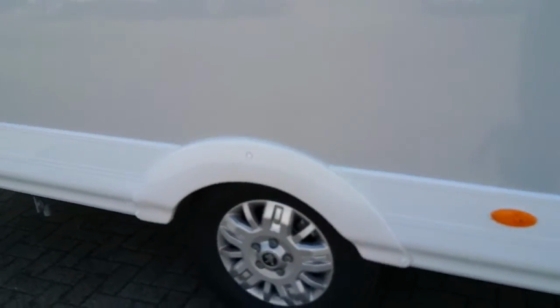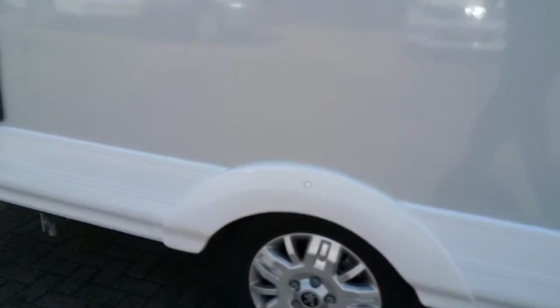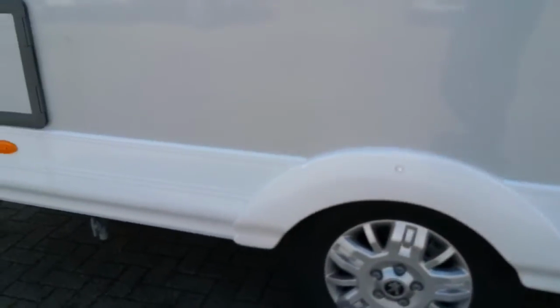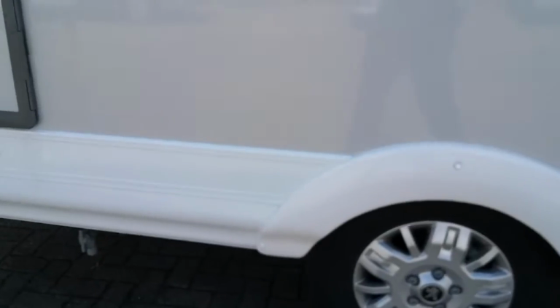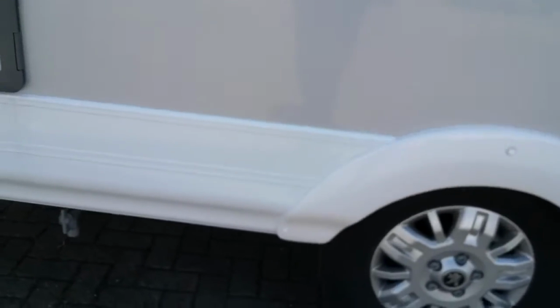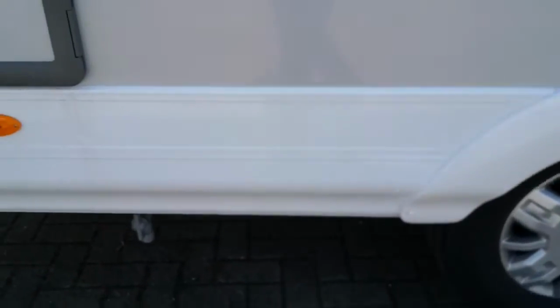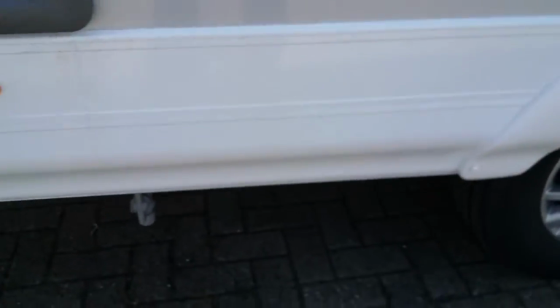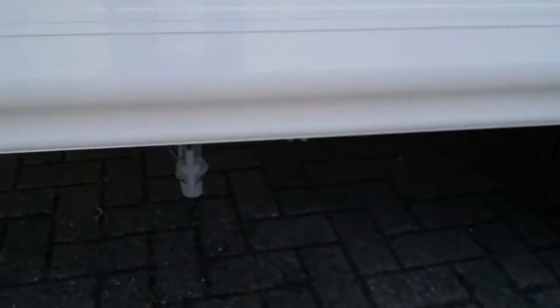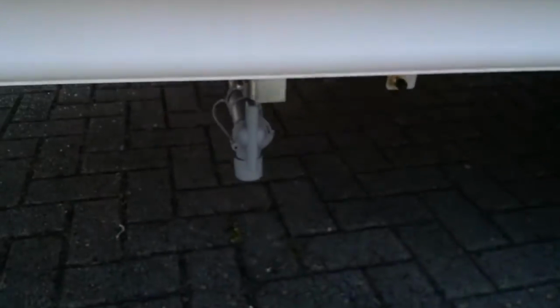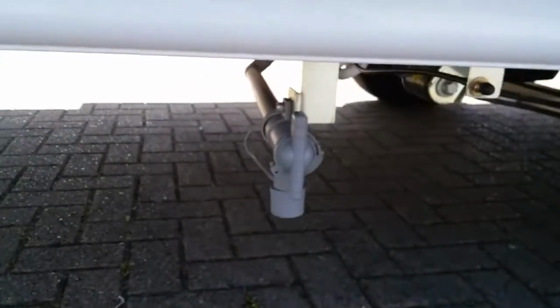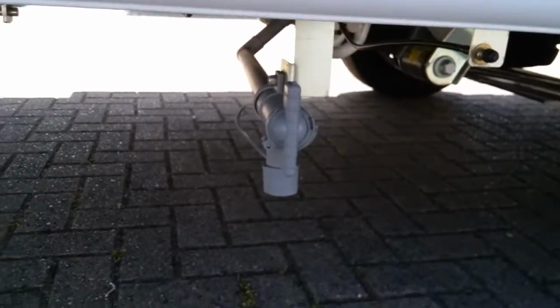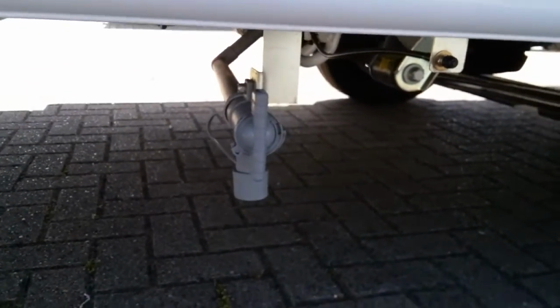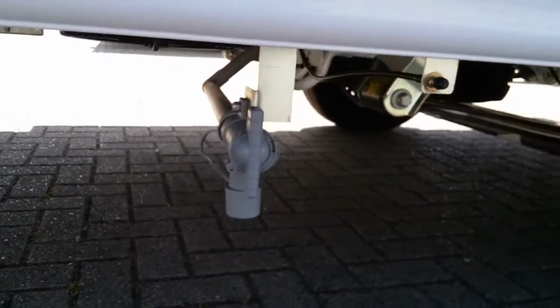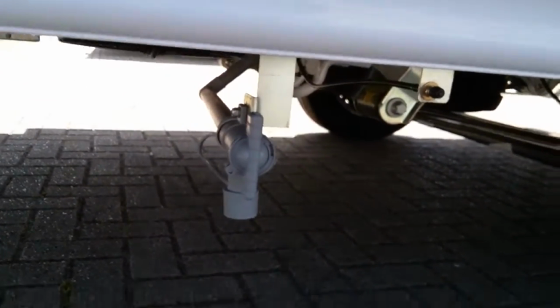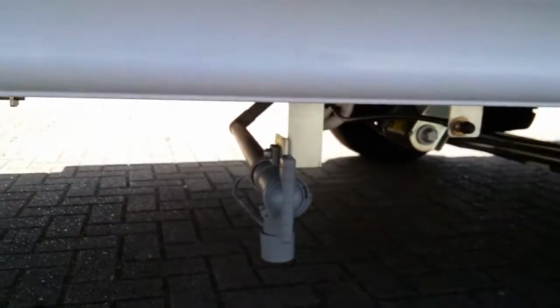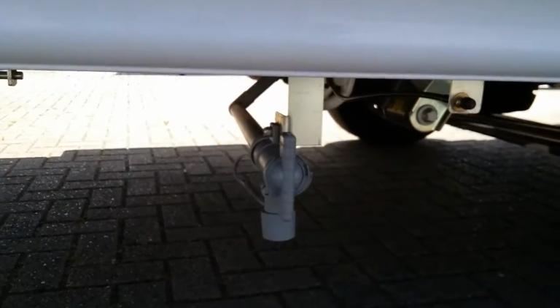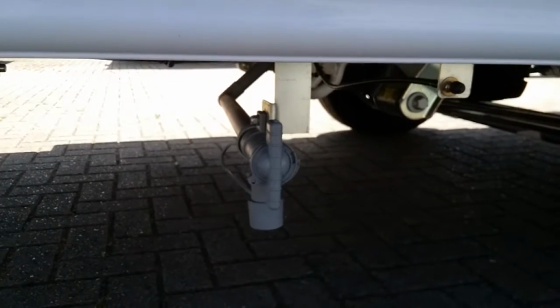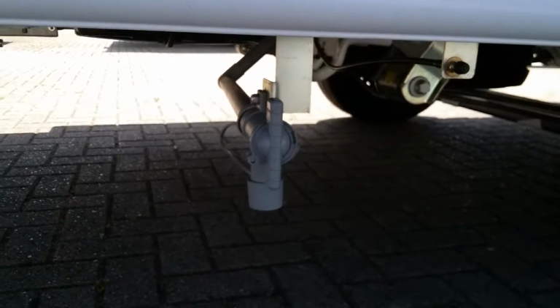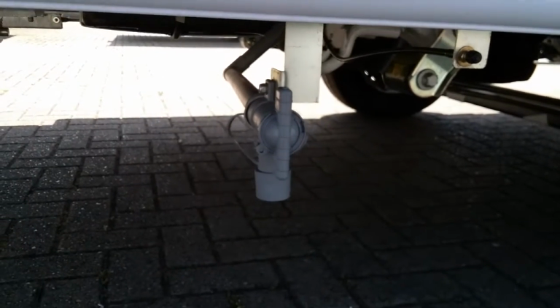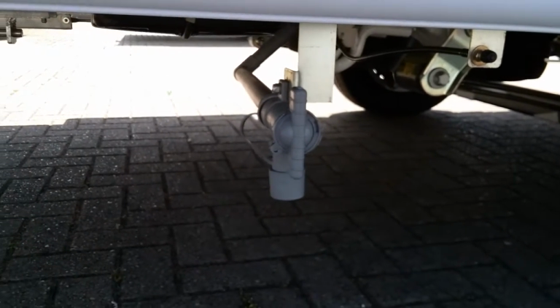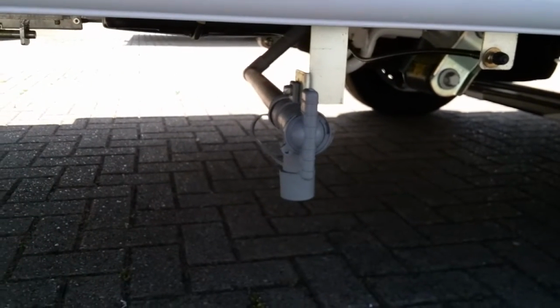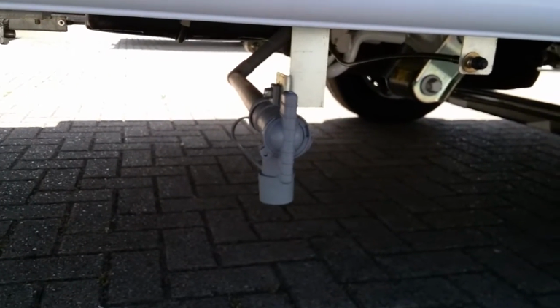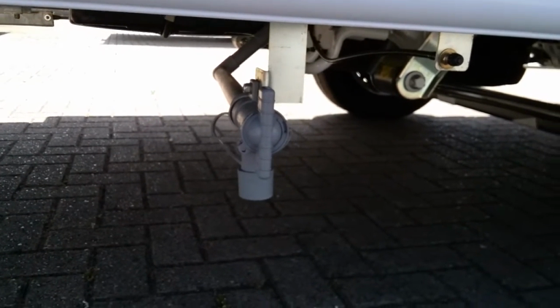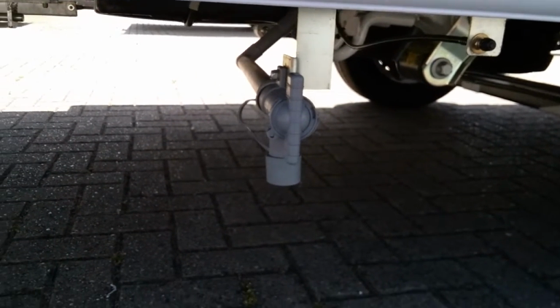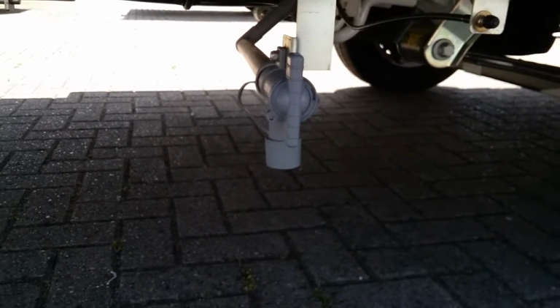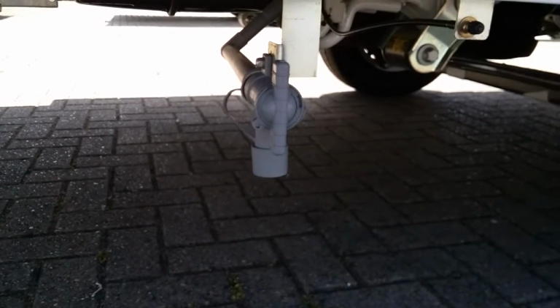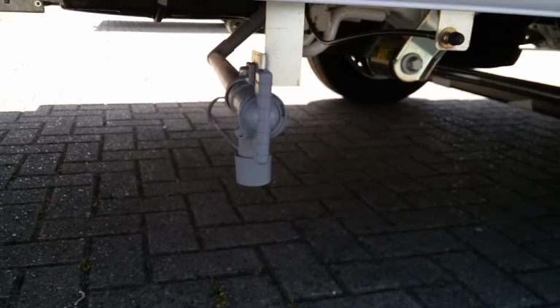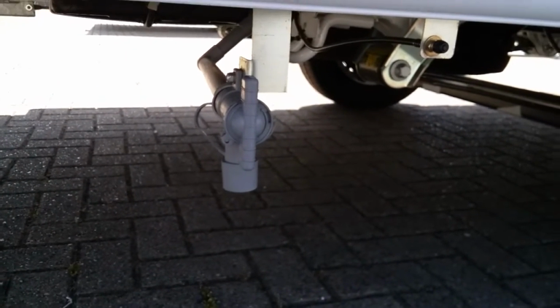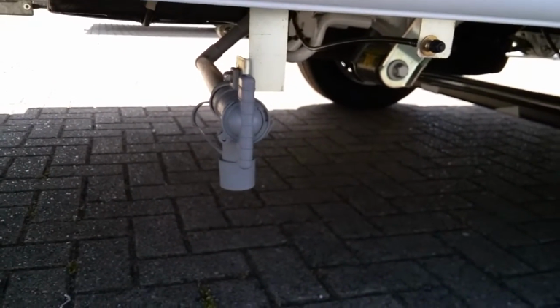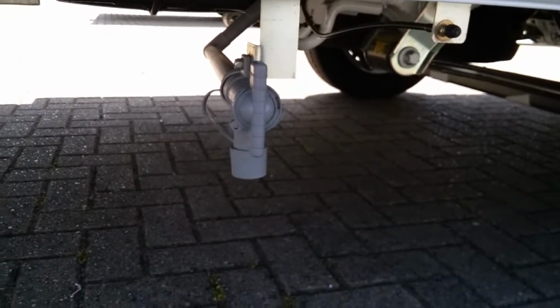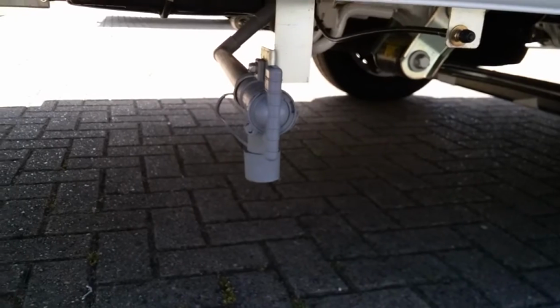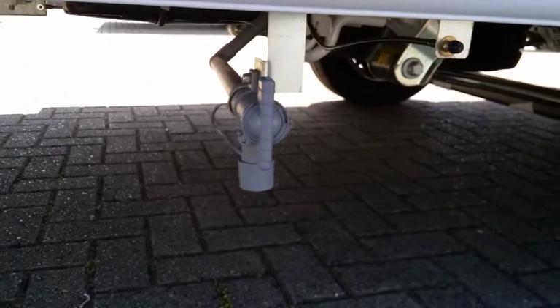As we move along we have the grey water drain just there — no different than the fresh one. Just remove the dust cap to drain the waste tank down.